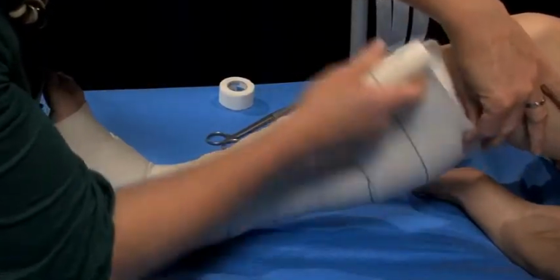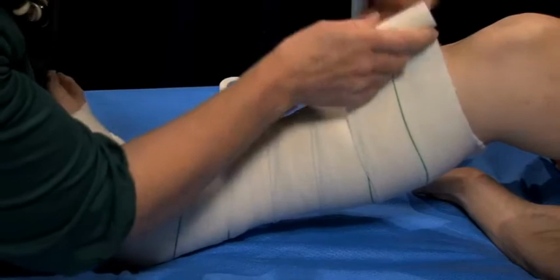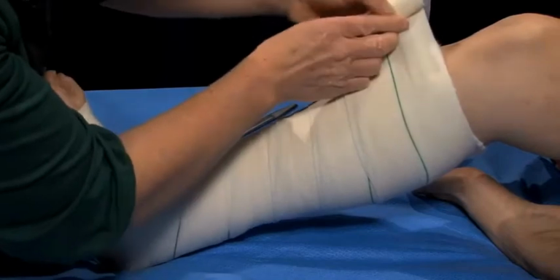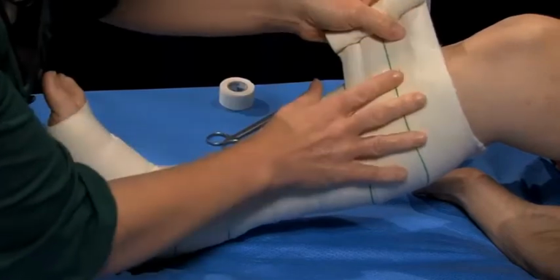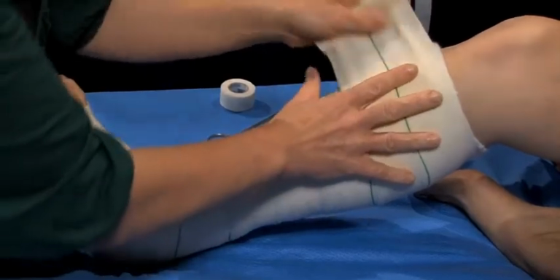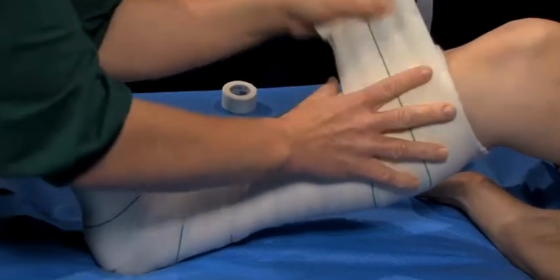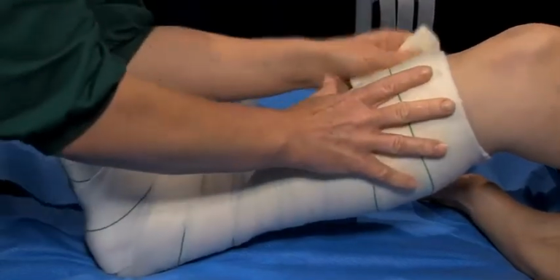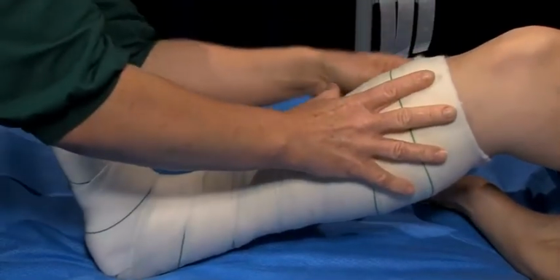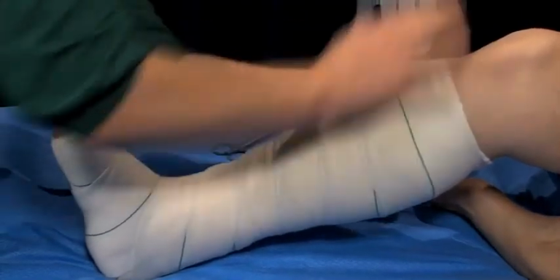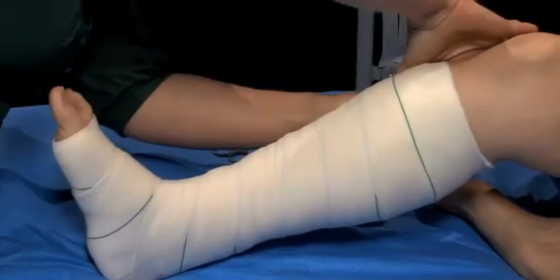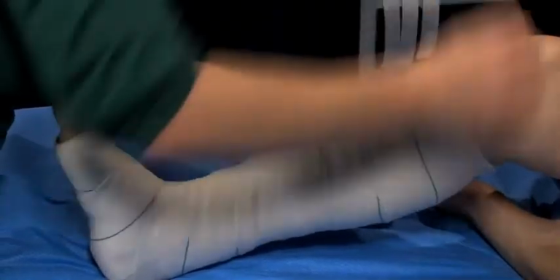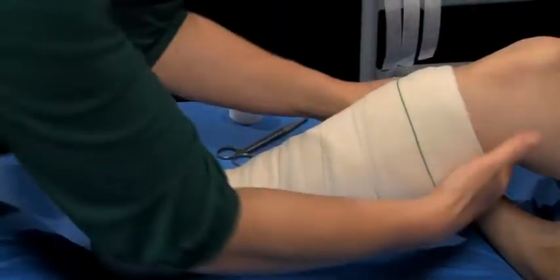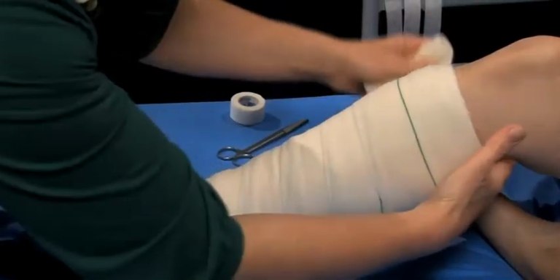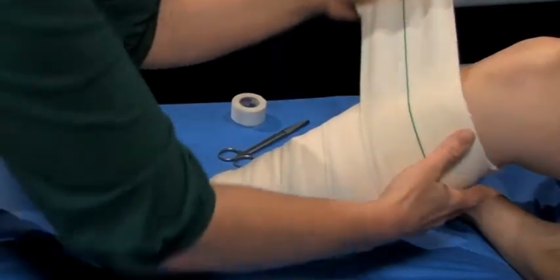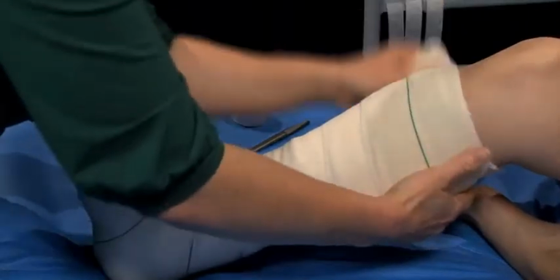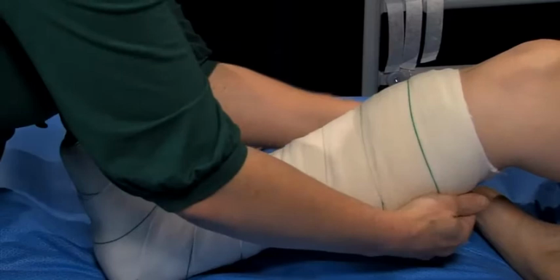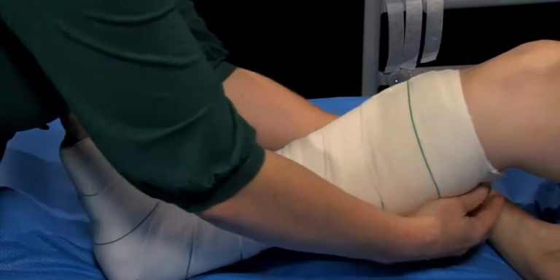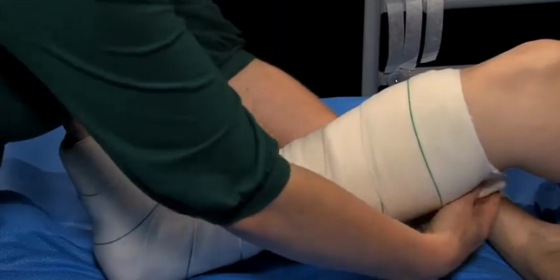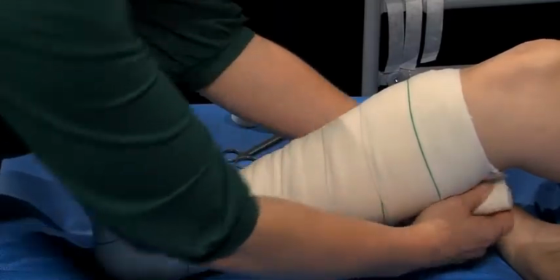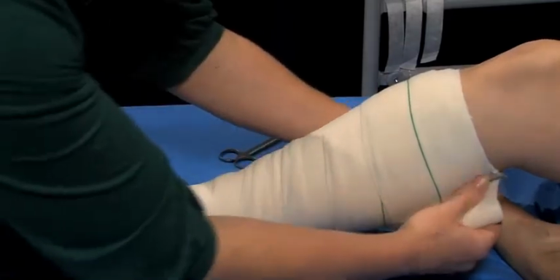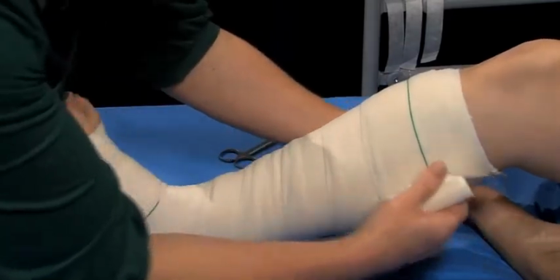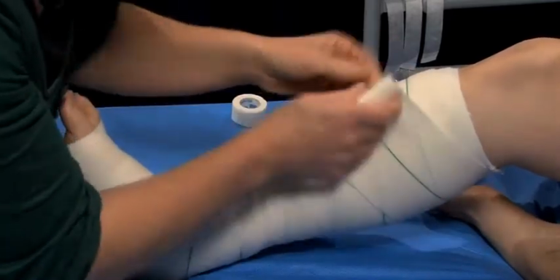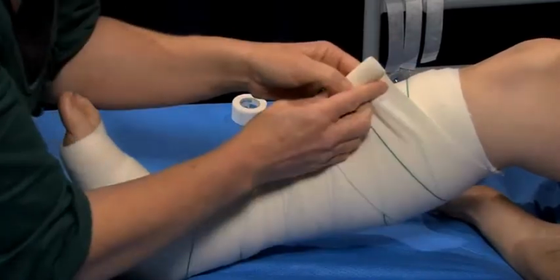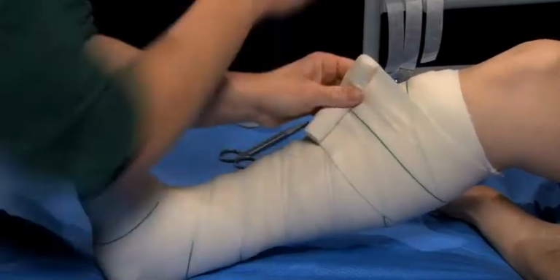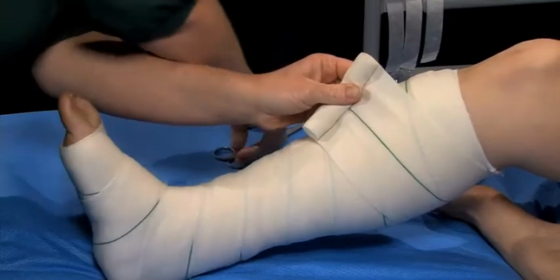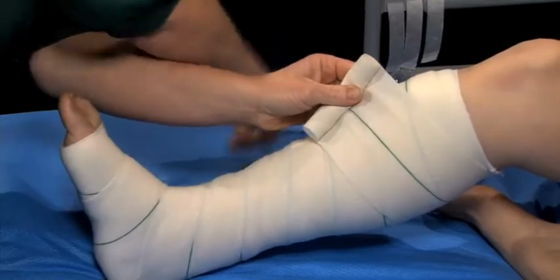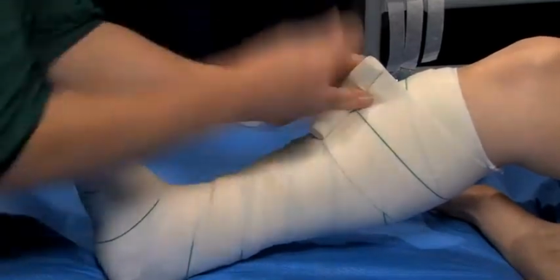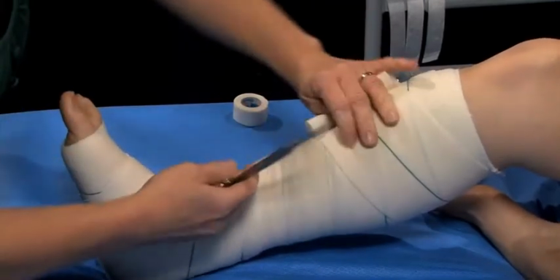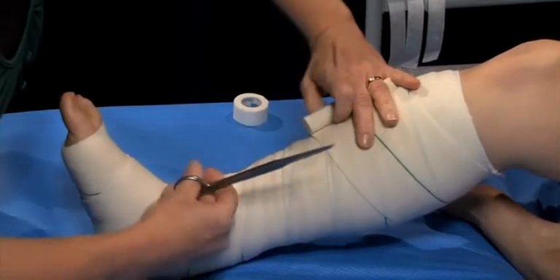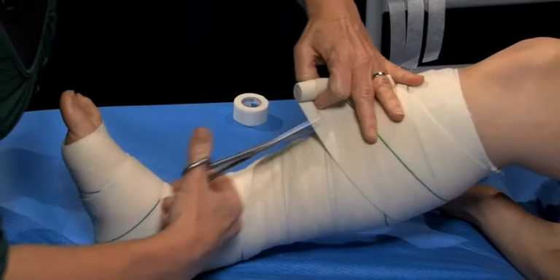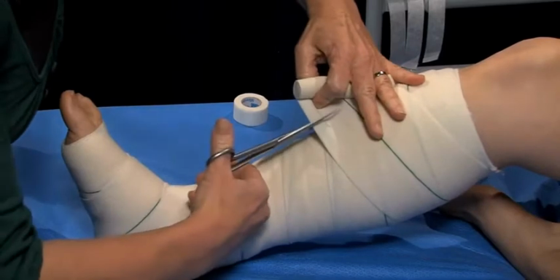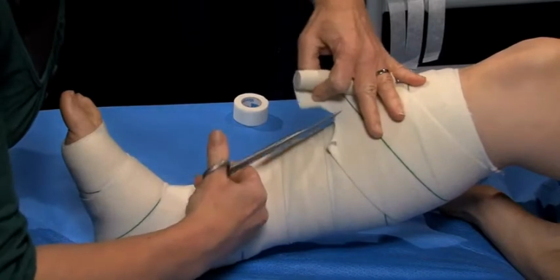Finish bandaging two centimetres below the crease of the knee and cut off any excess bandage before fastening with tape, or secure the remaining length of bandage without tension.